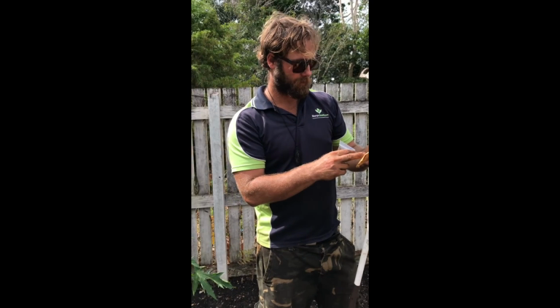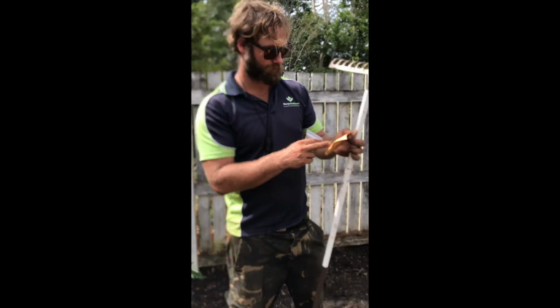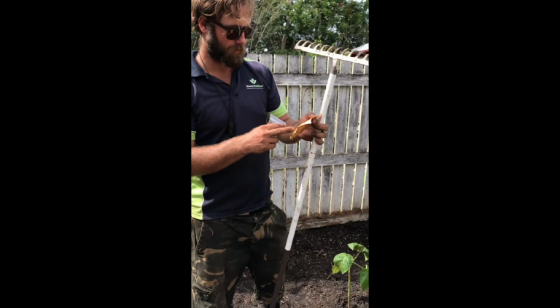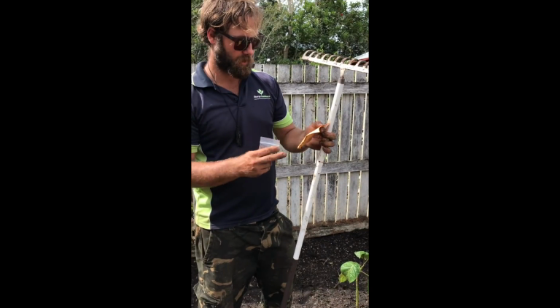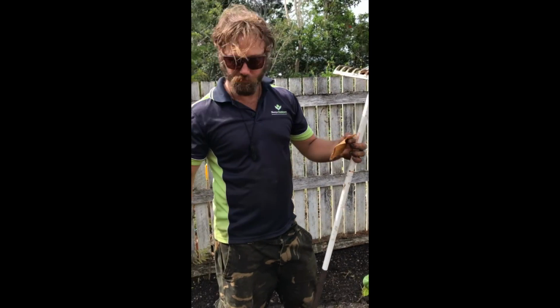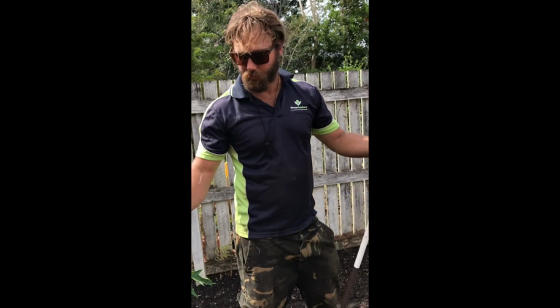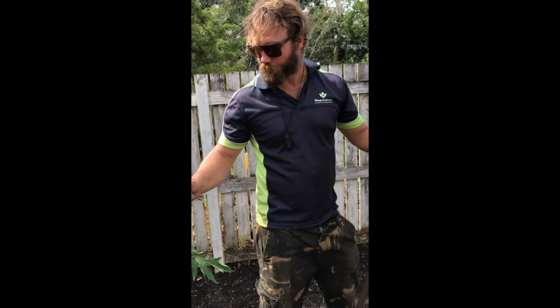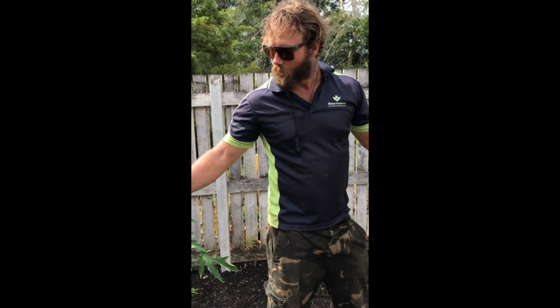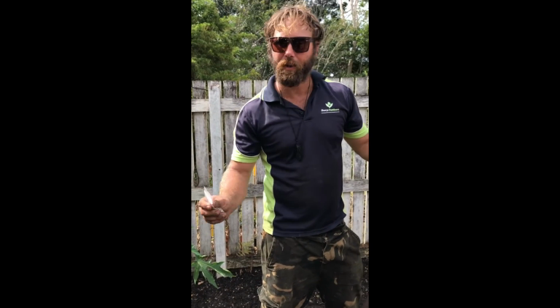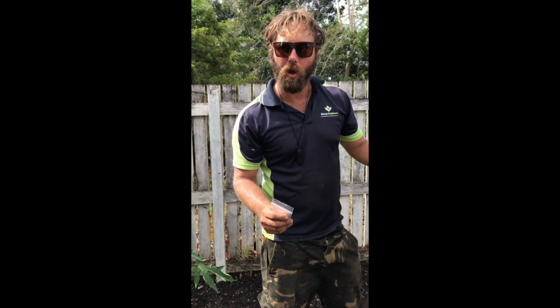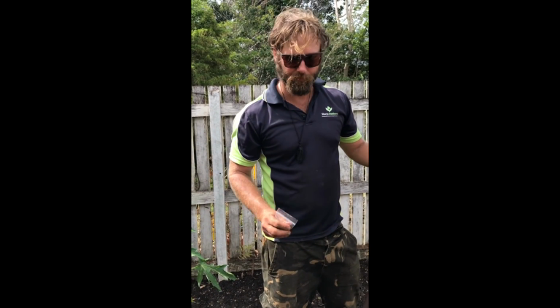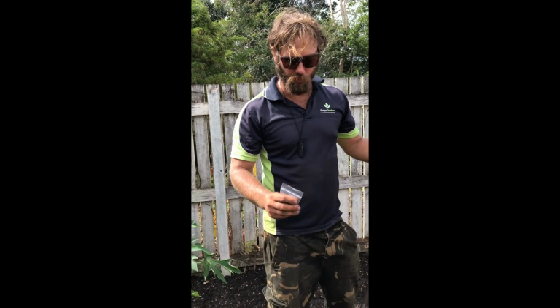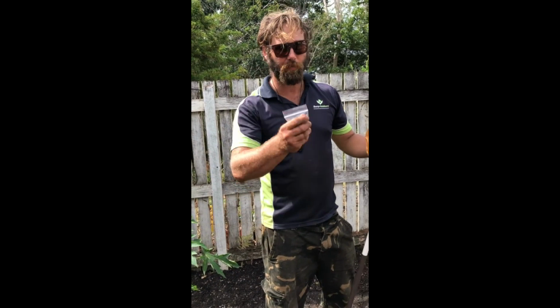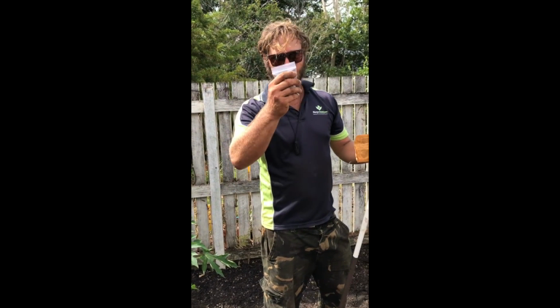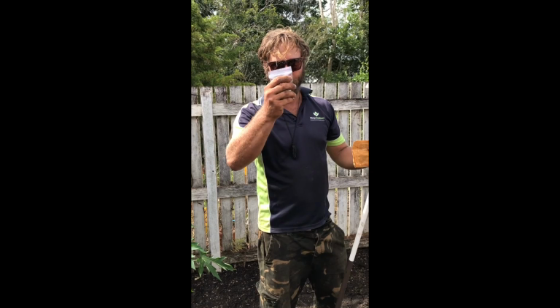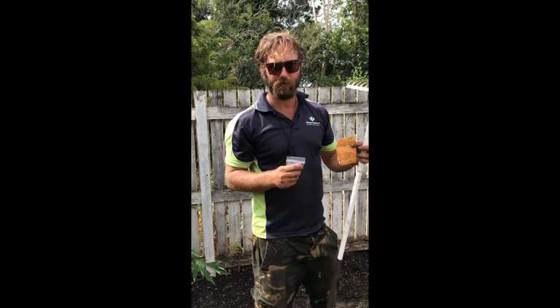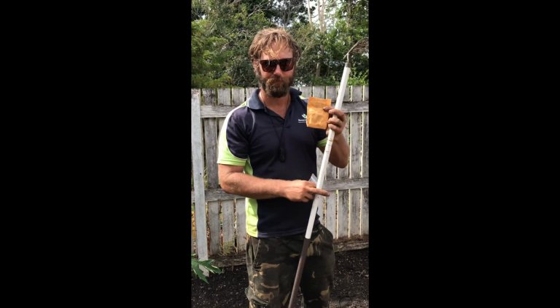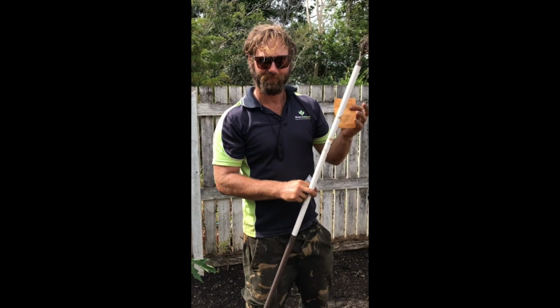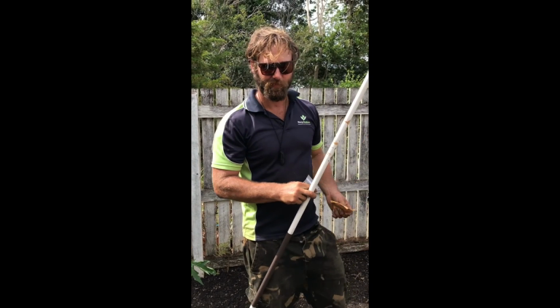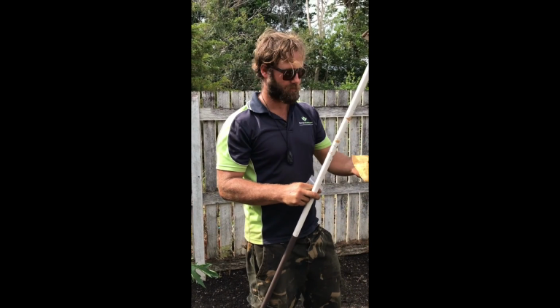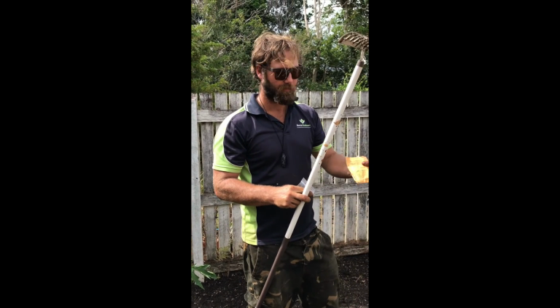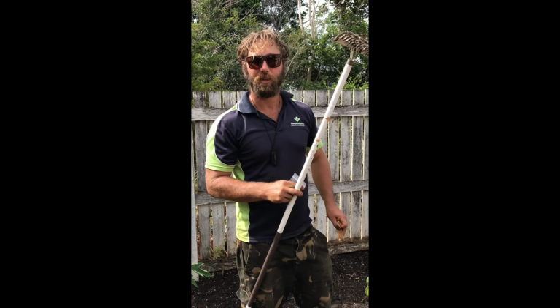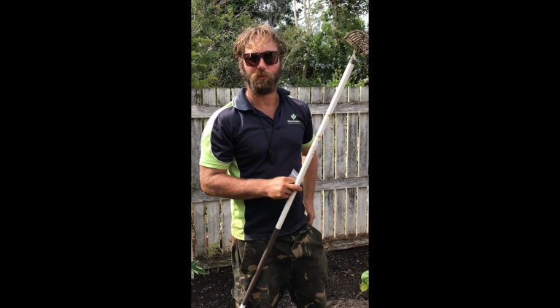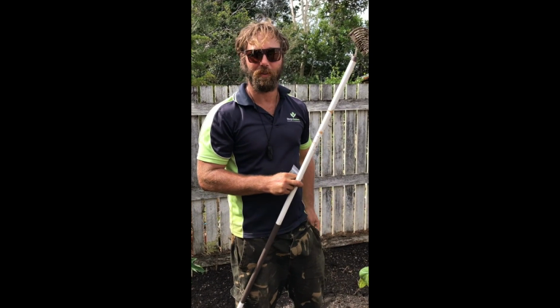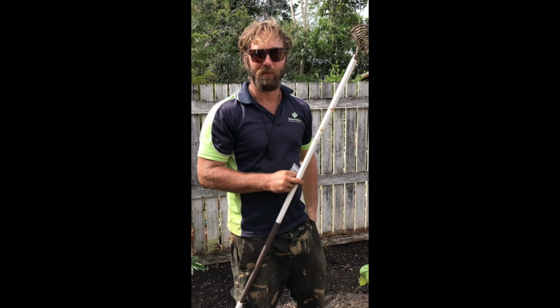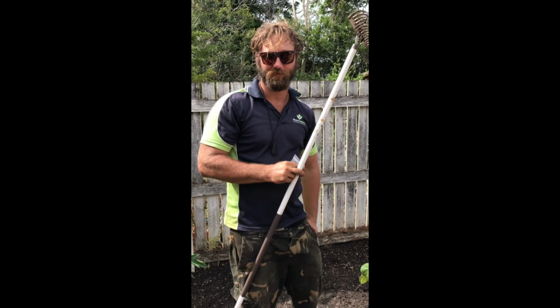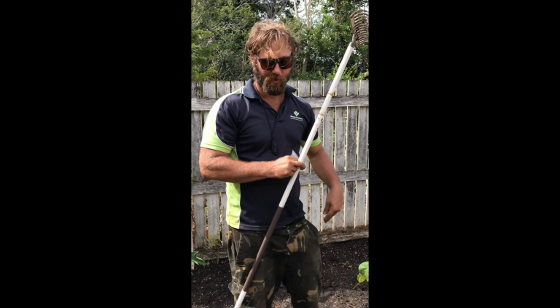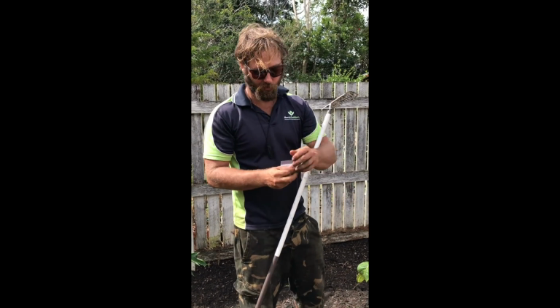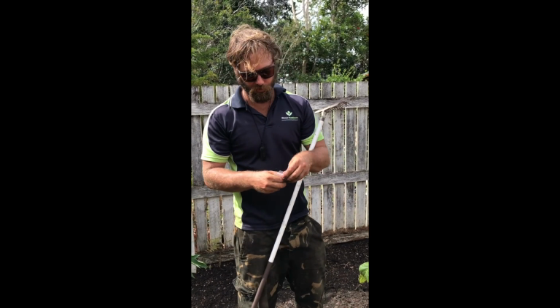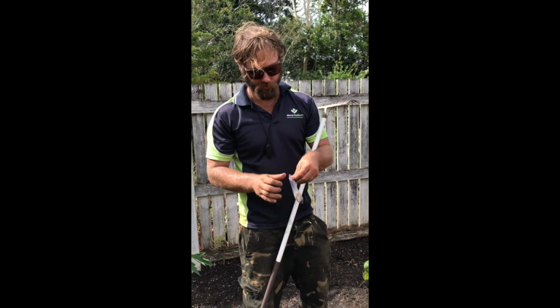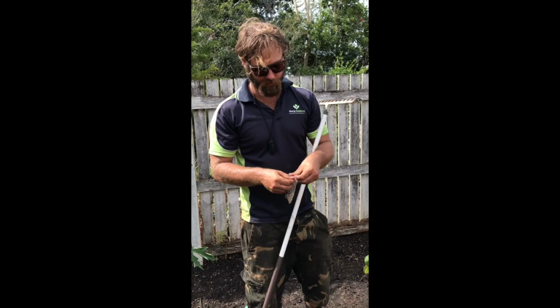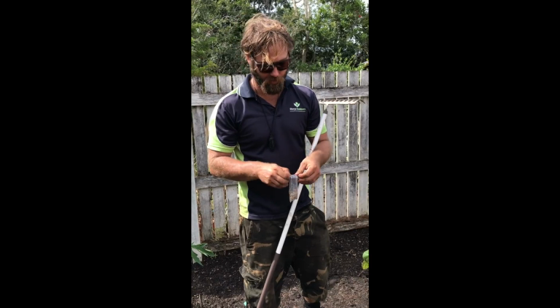You can just chuck it all through, rake it all over, give it a water, and then happy days — the chickens will be loving this. So I'll show you how we spread it.